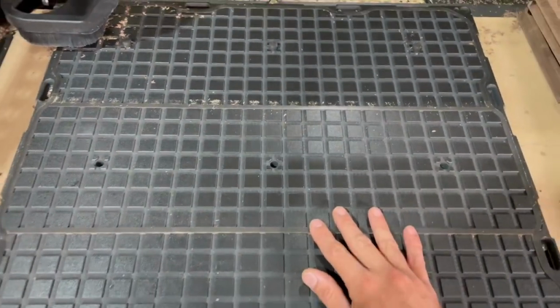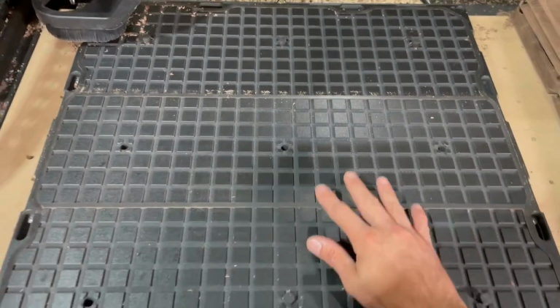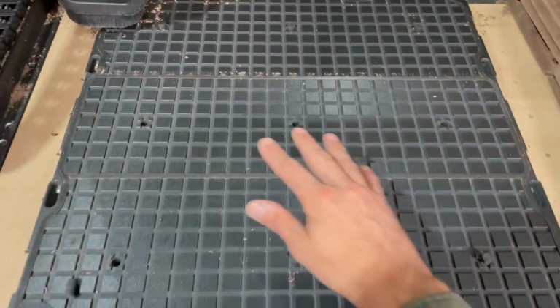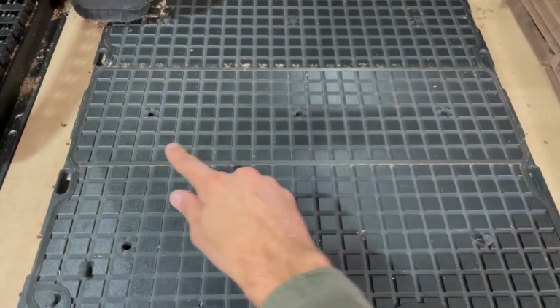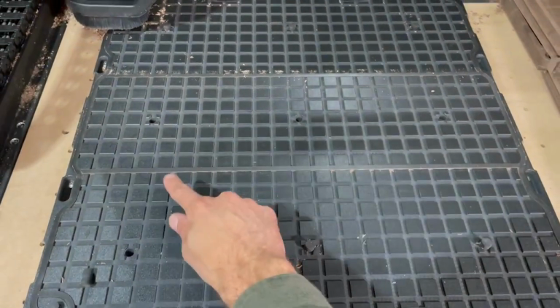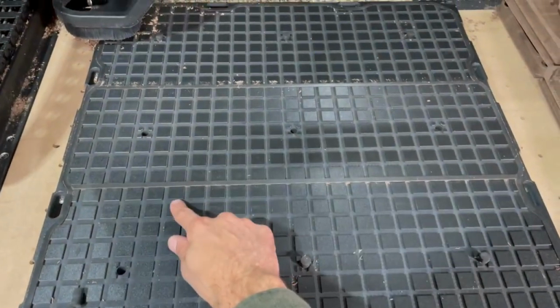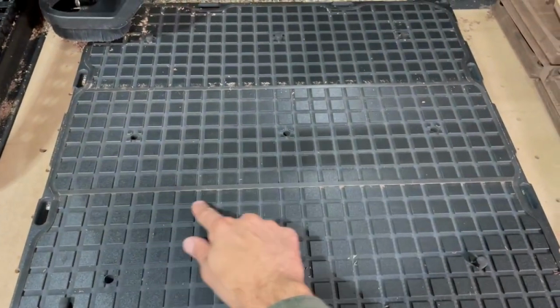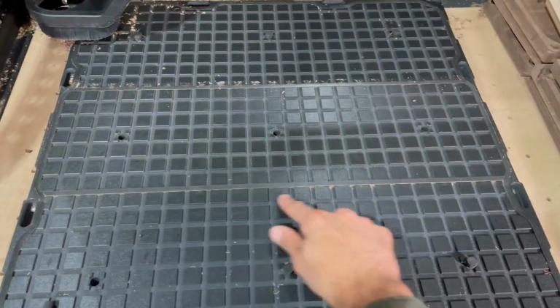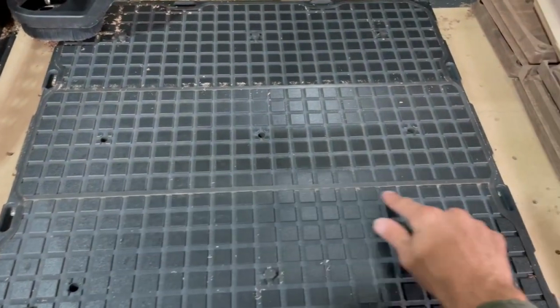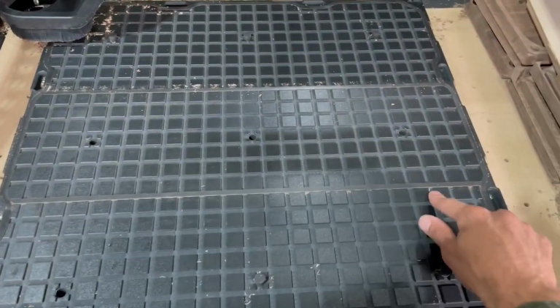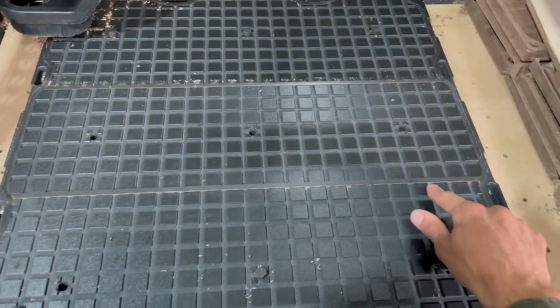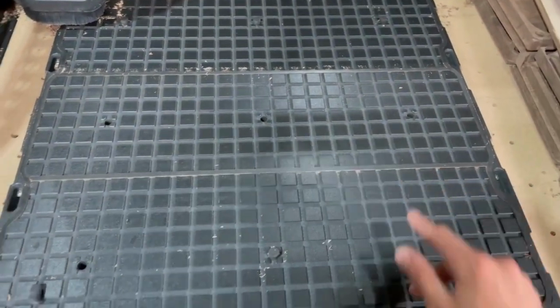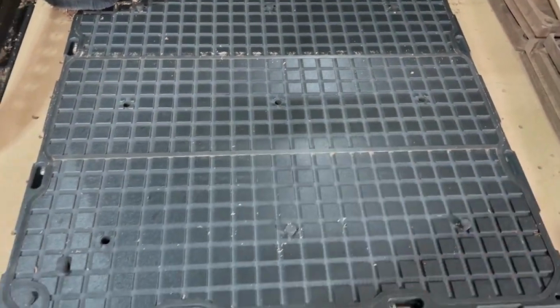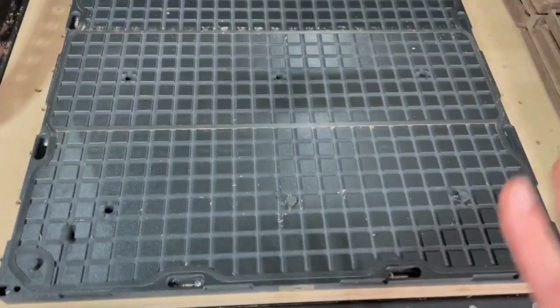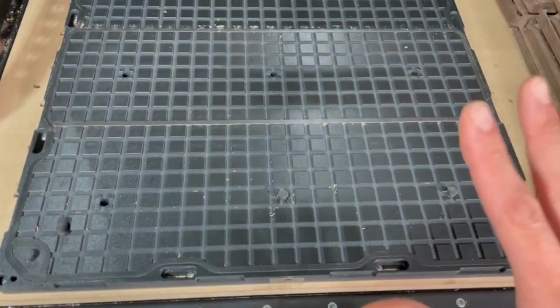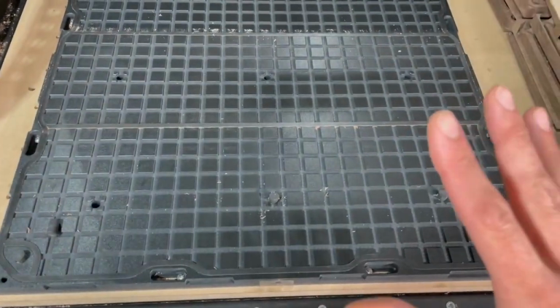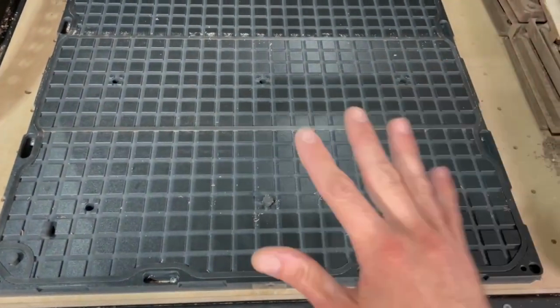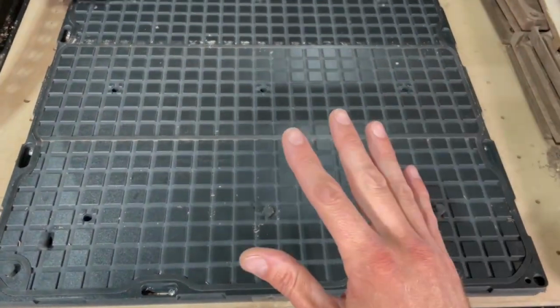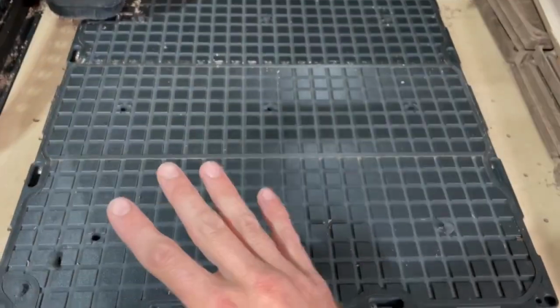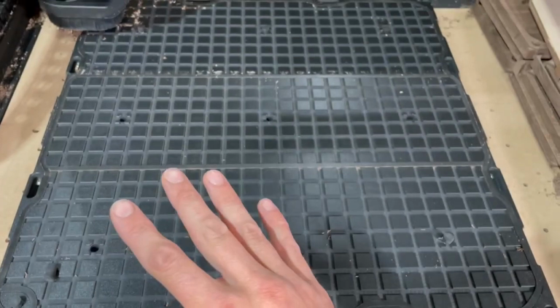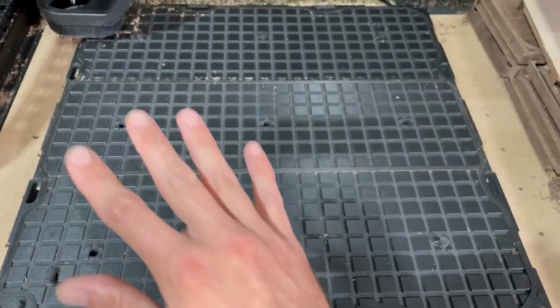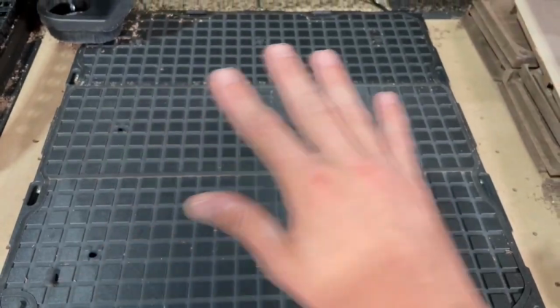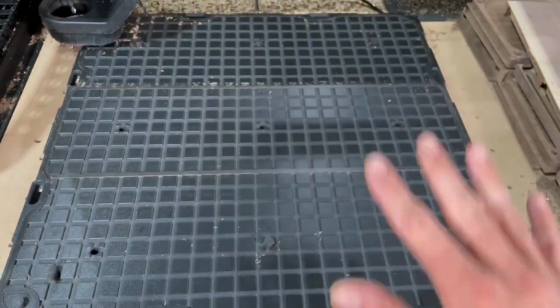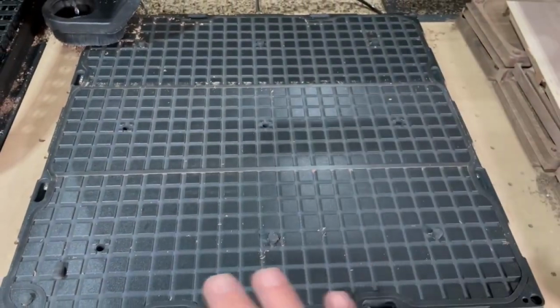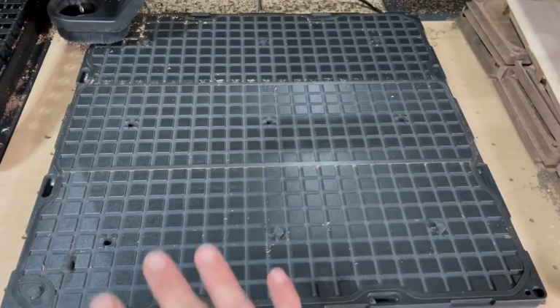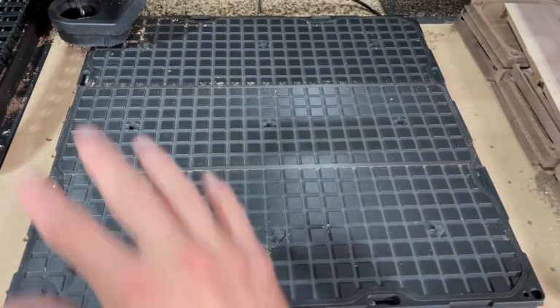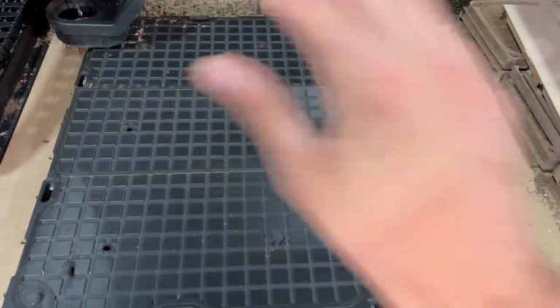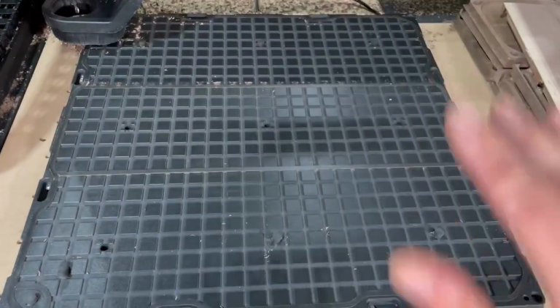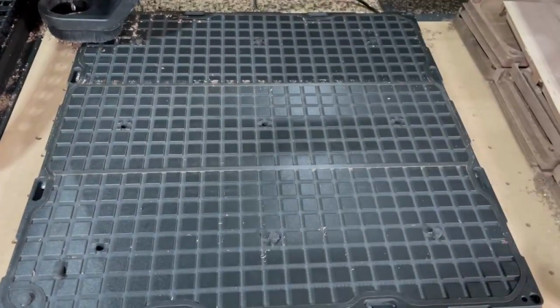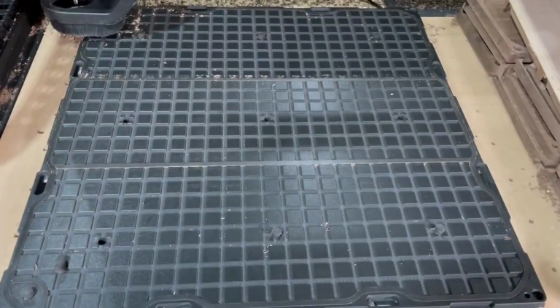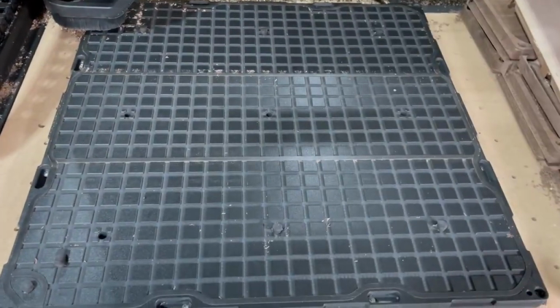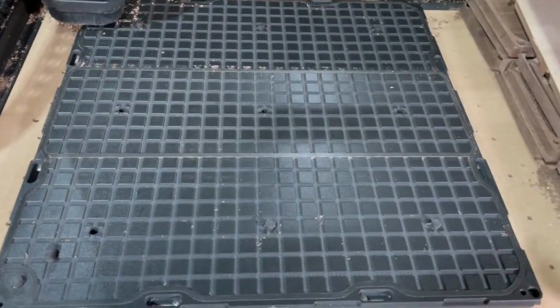So you can customize your gasket layout and clamp any size part, or multiple parts, onto this table.